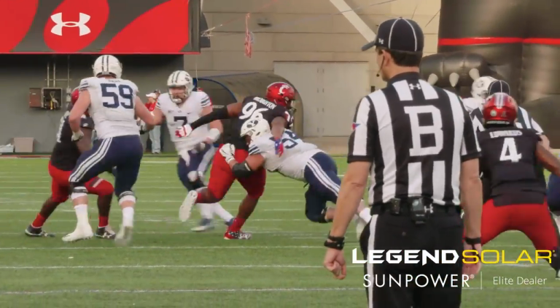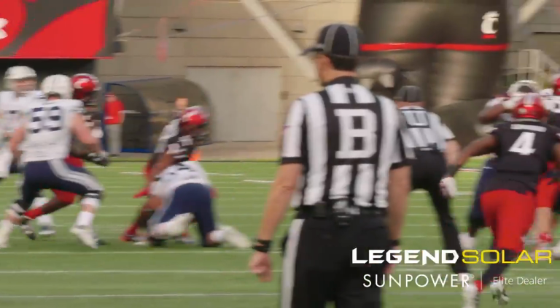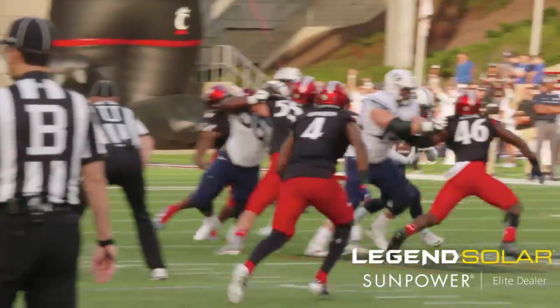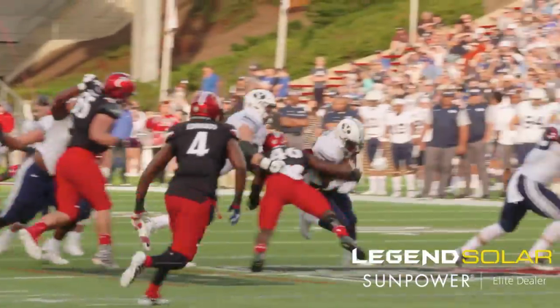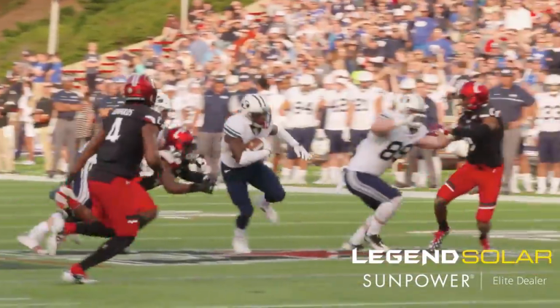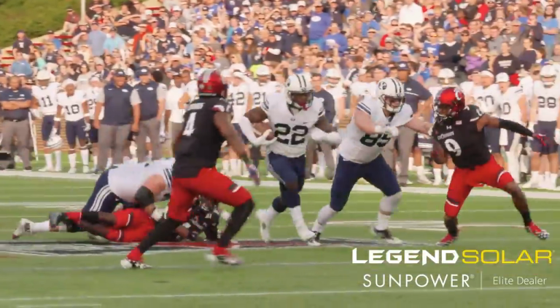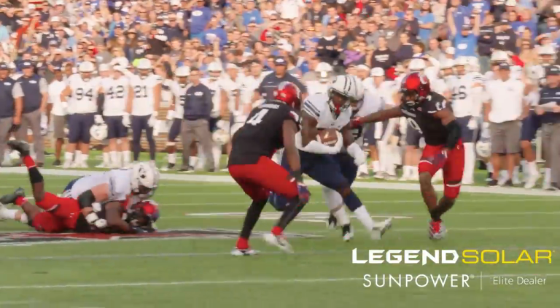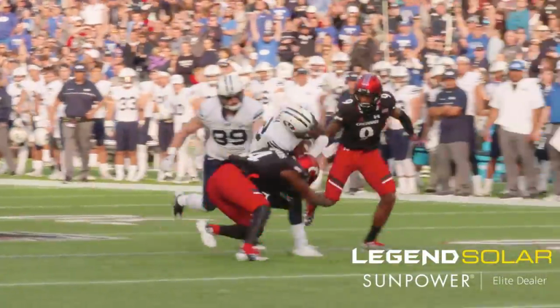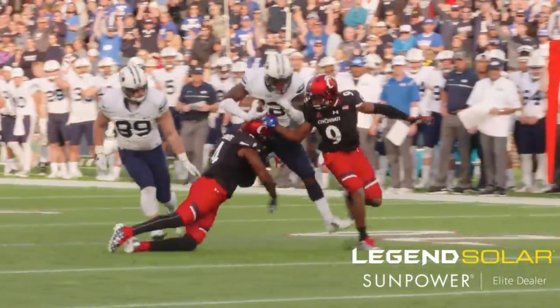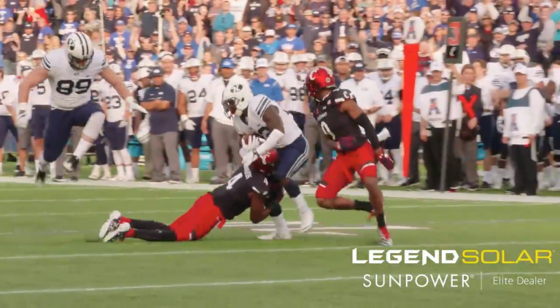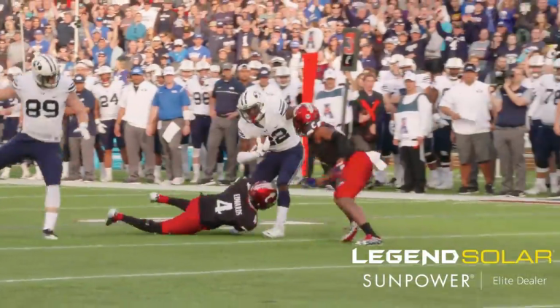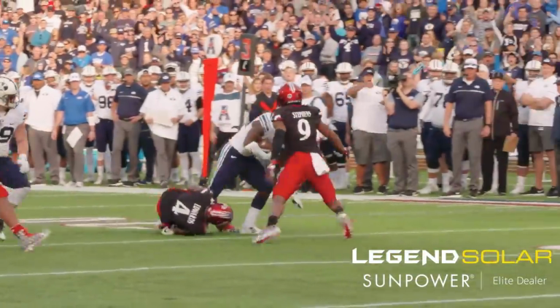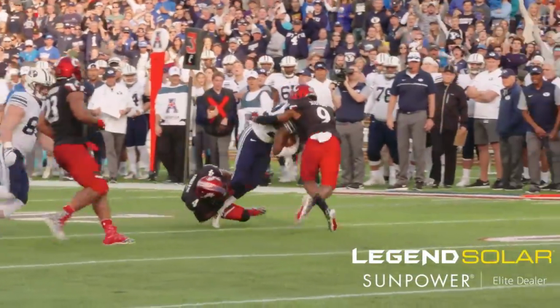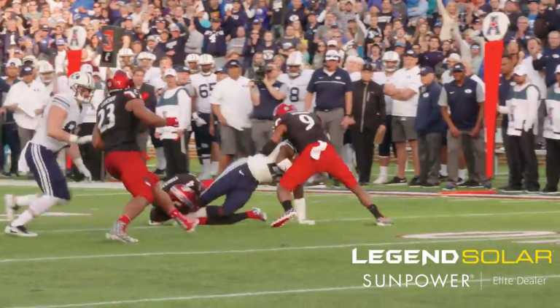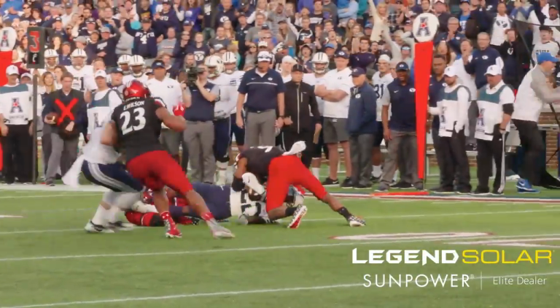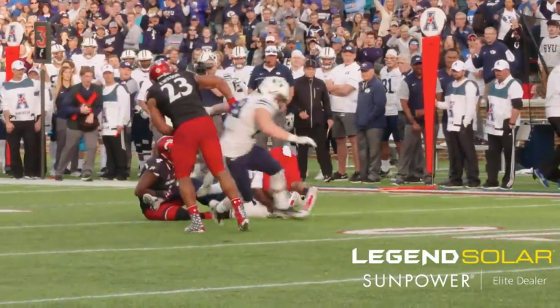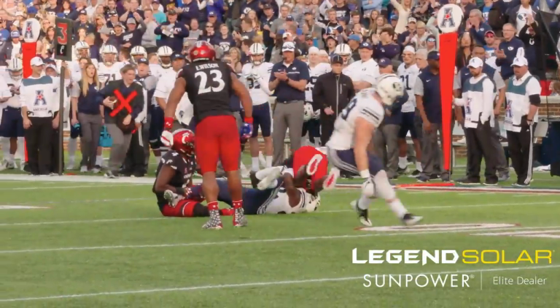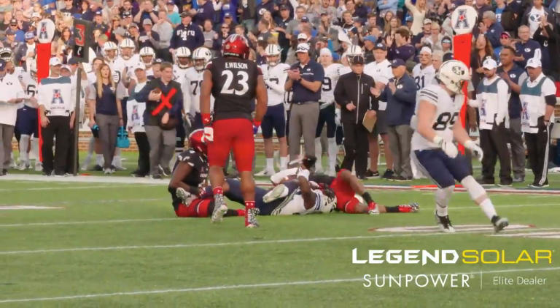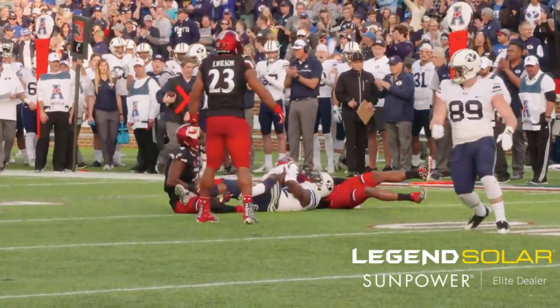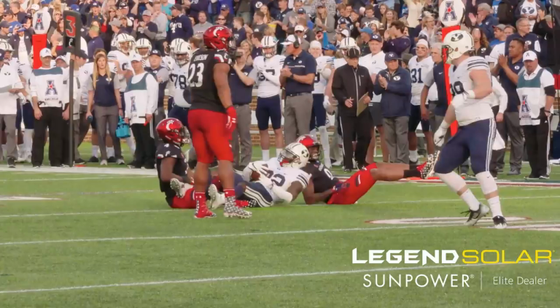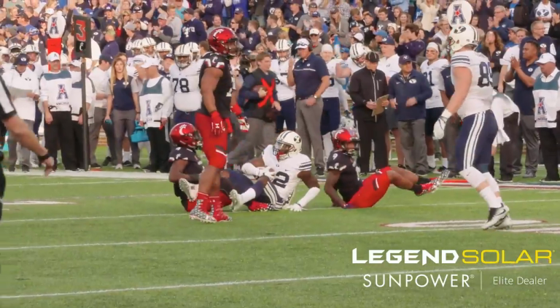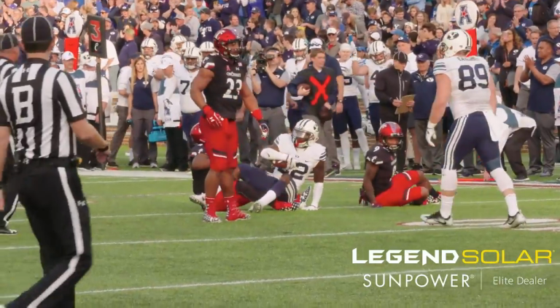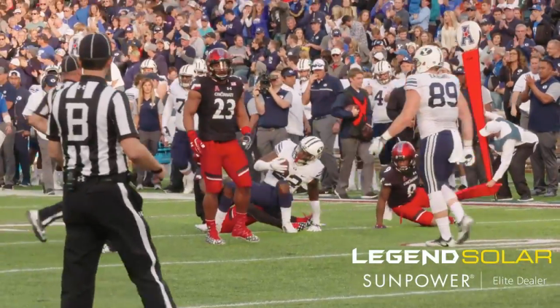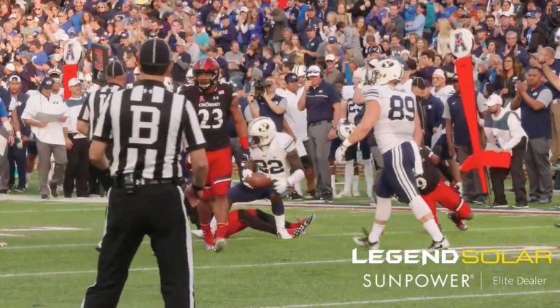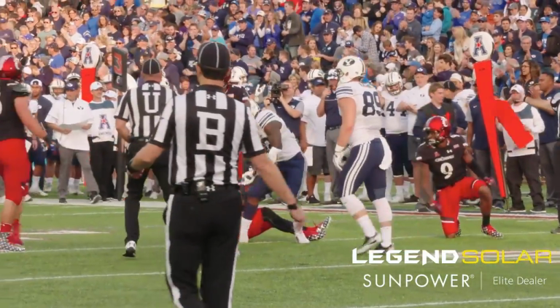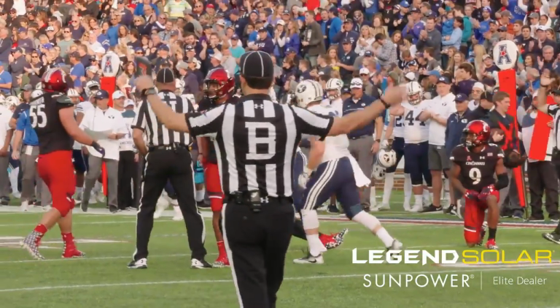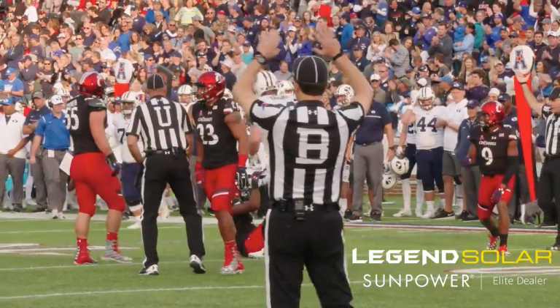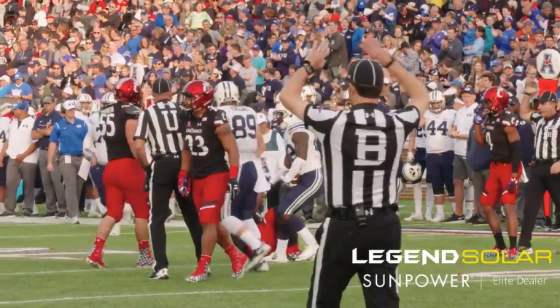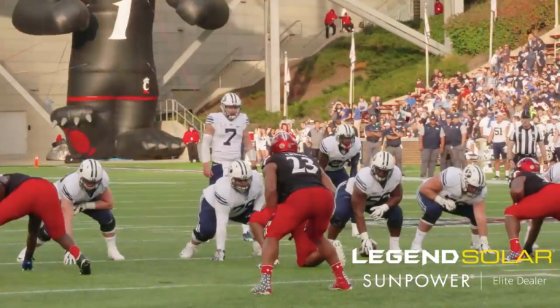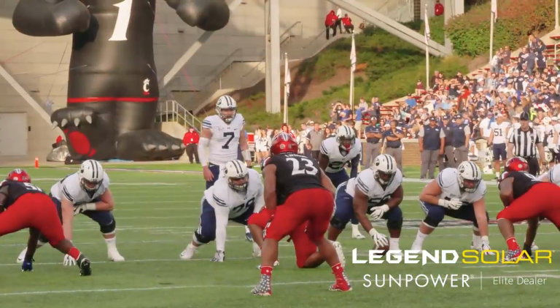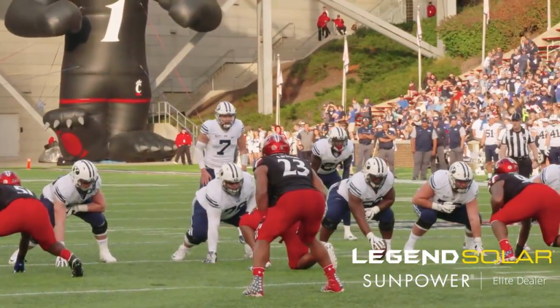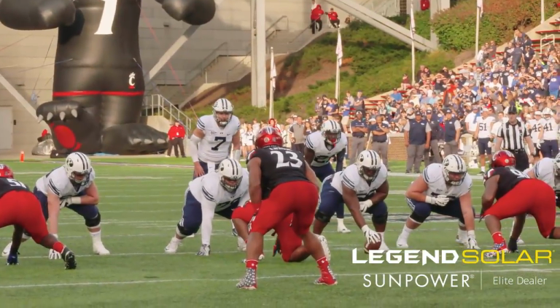Tight end left. Handoff Squally, middle — a run on 3rd and 9 for a 15-16 yard gain. Big gainer to the 14.